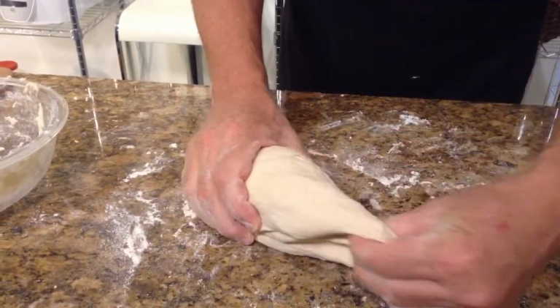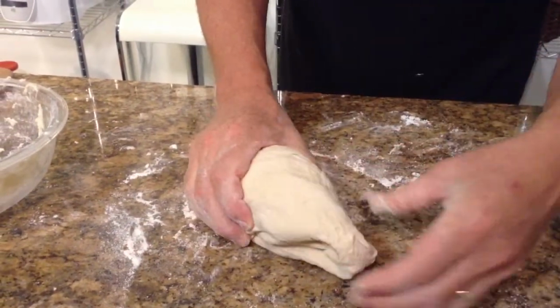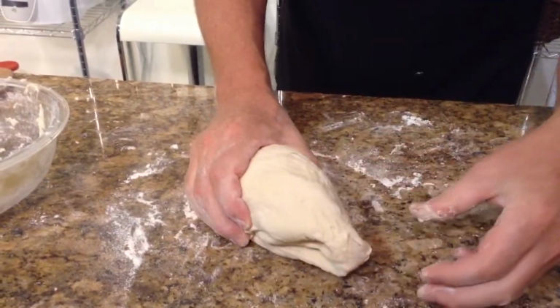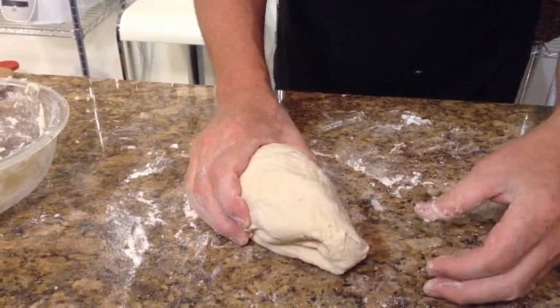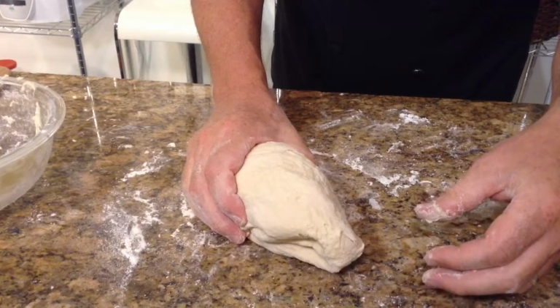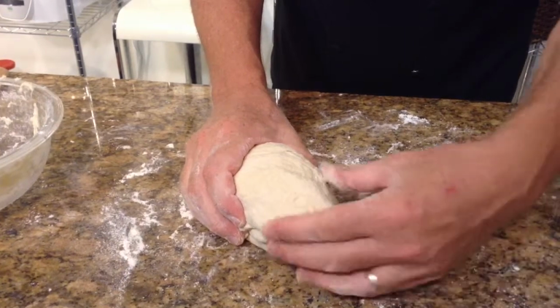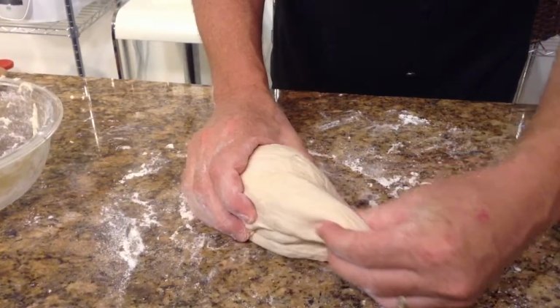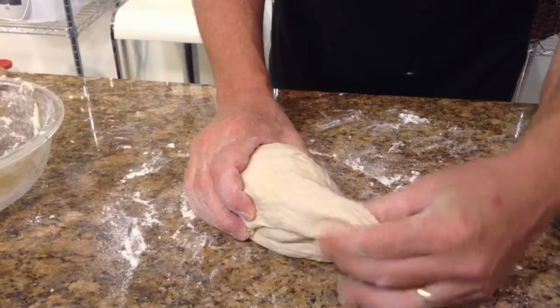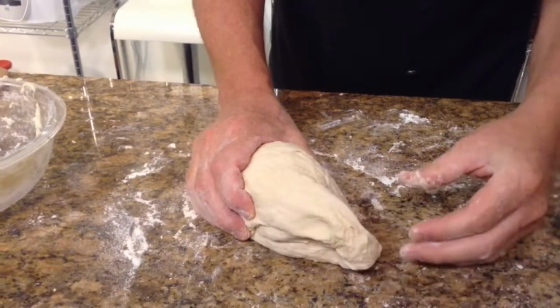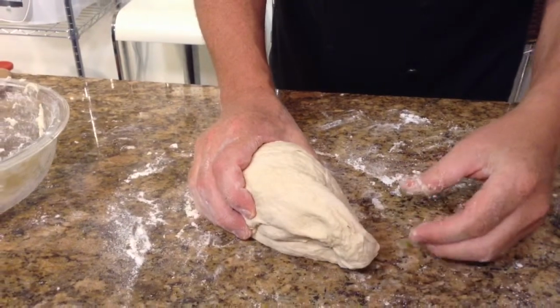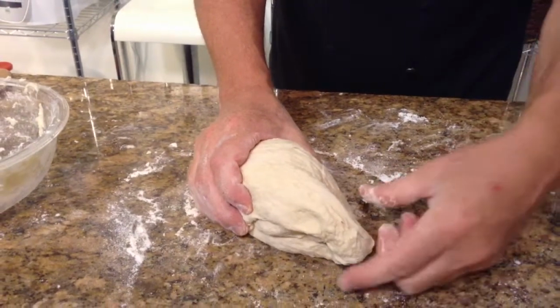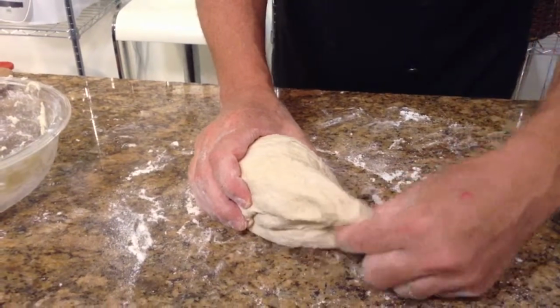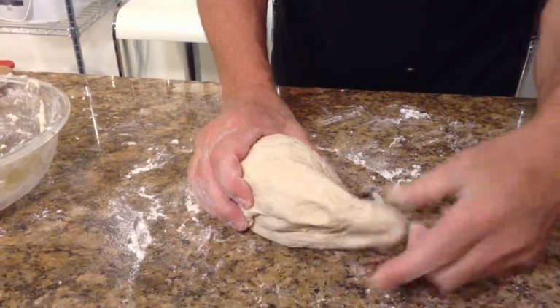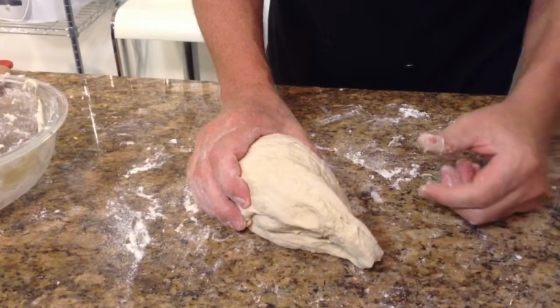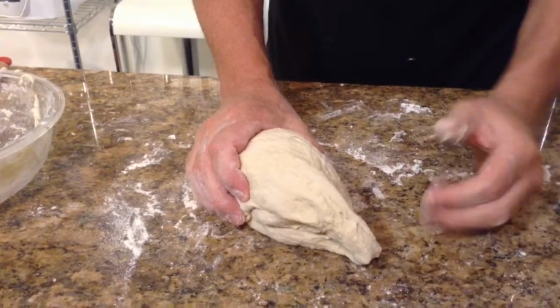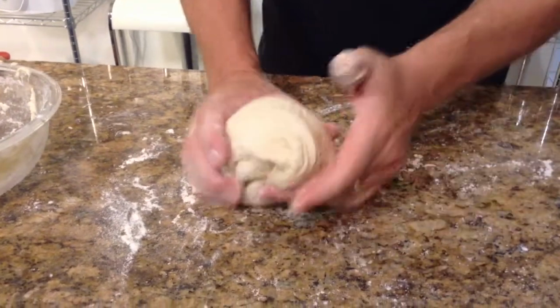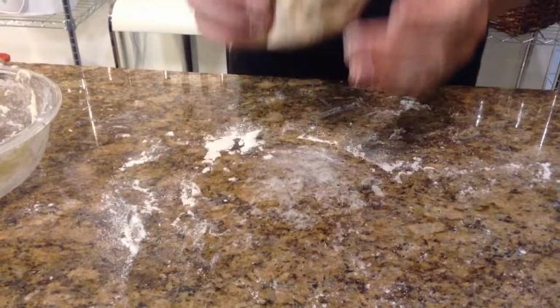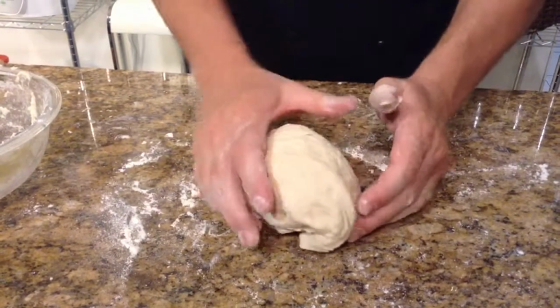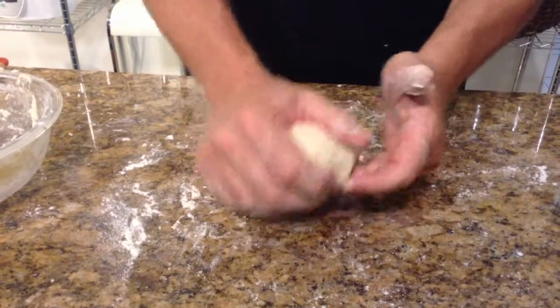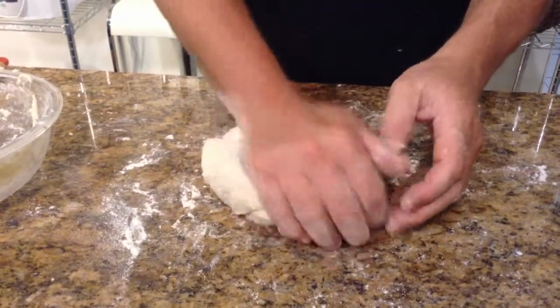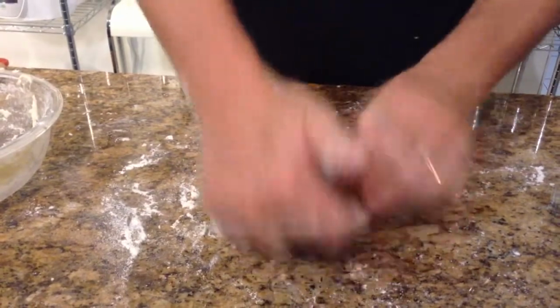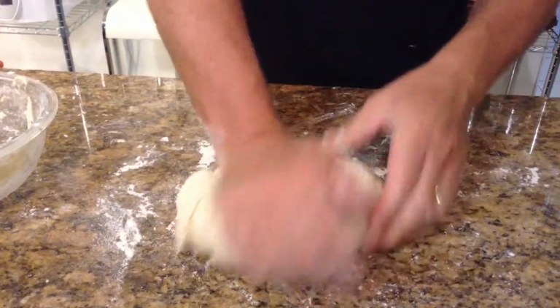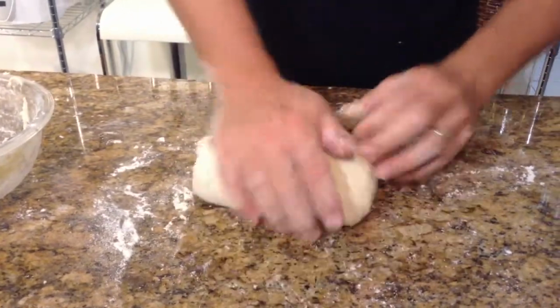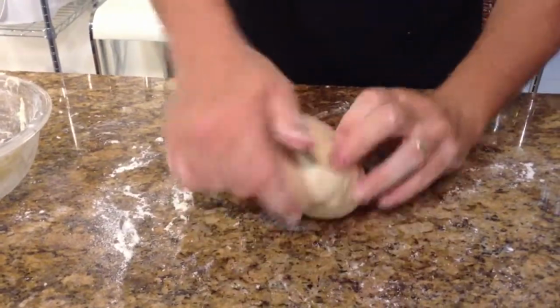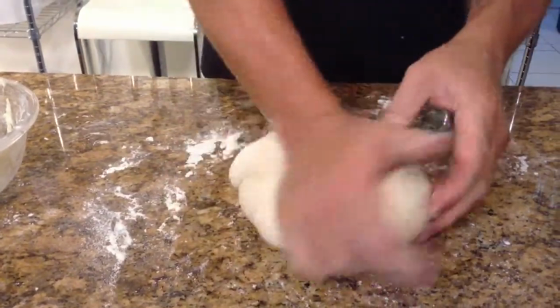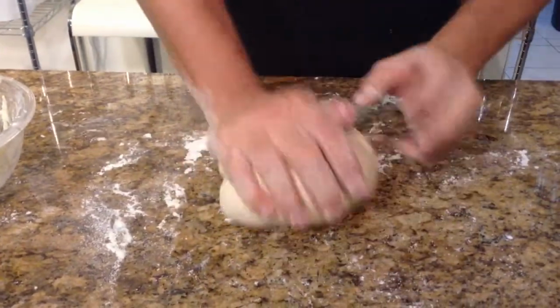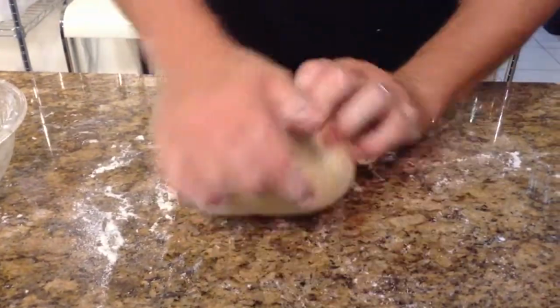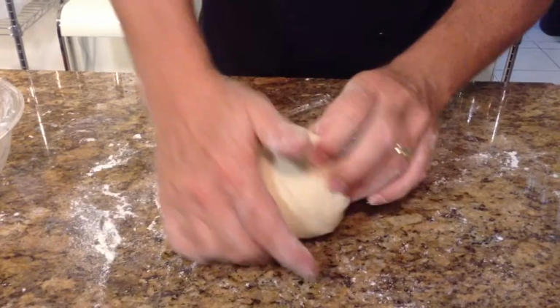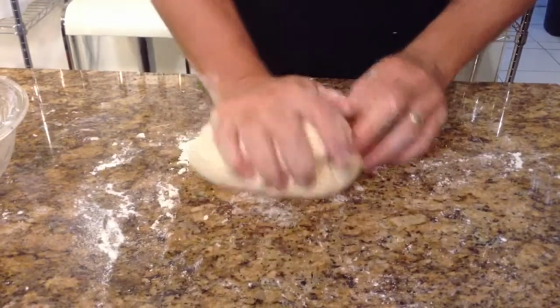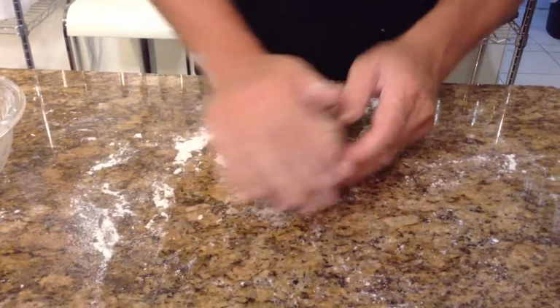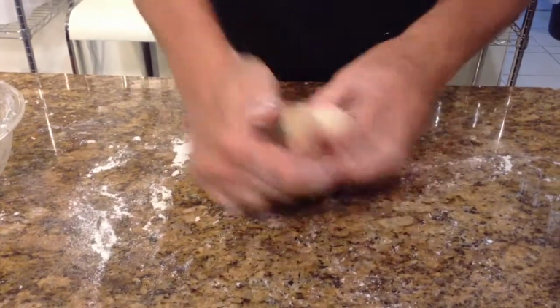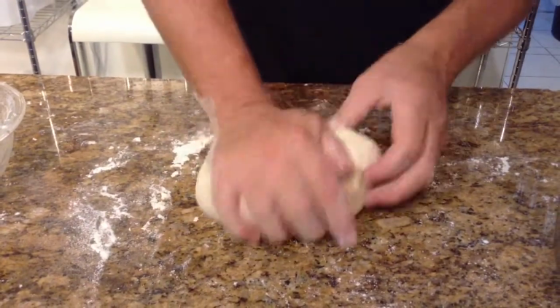You can see that it bounces back — you see how it bounces back when it's pinched a little? That means that the gluten has had time to do its job, and now what you need to do is give it a bench proof.